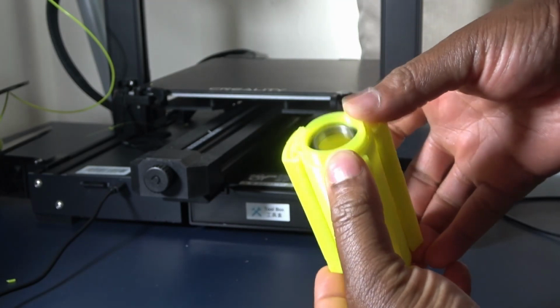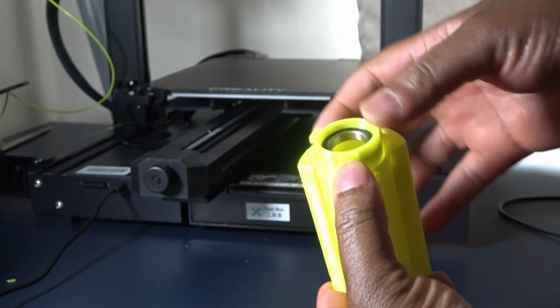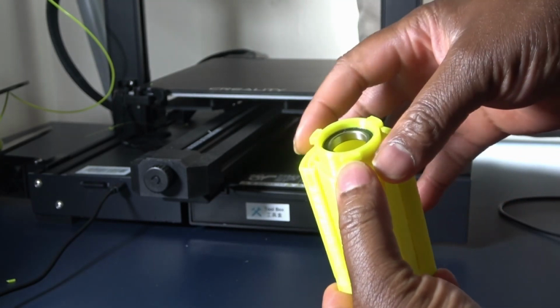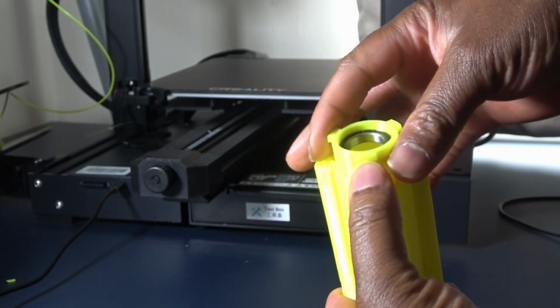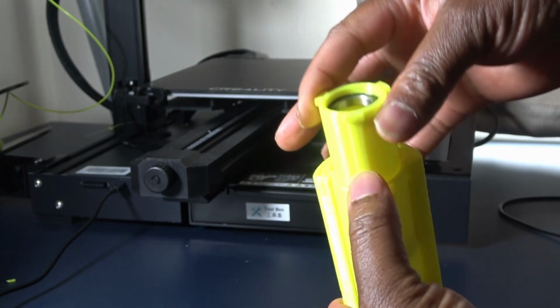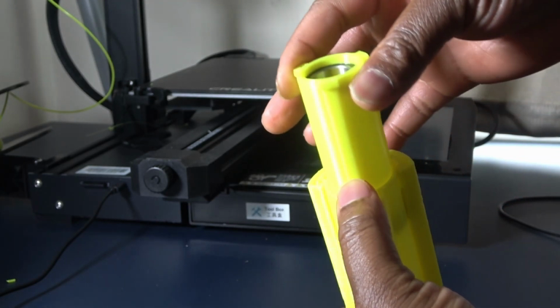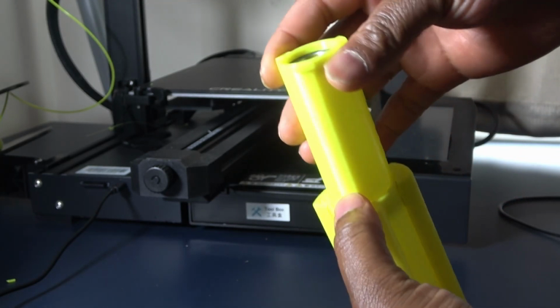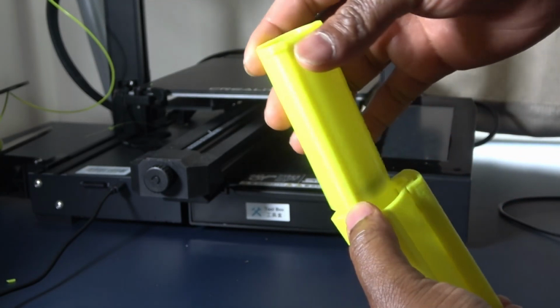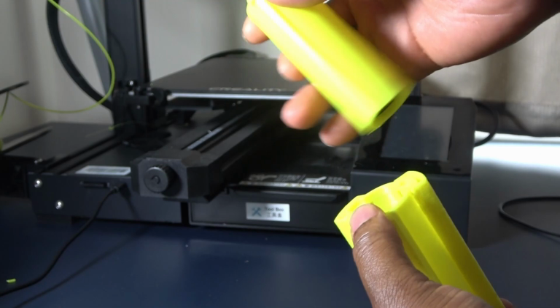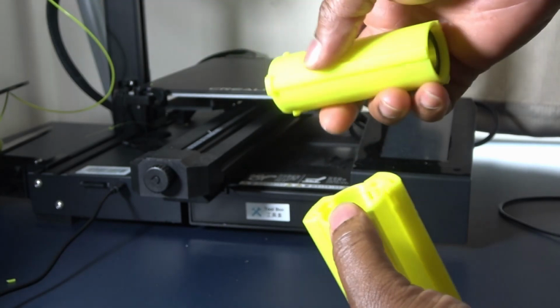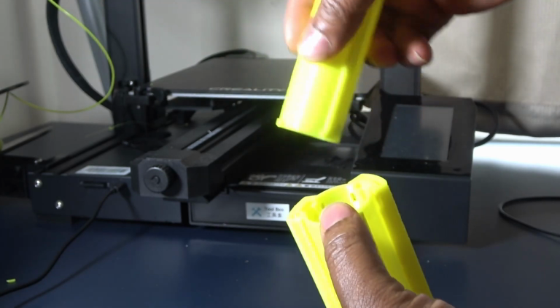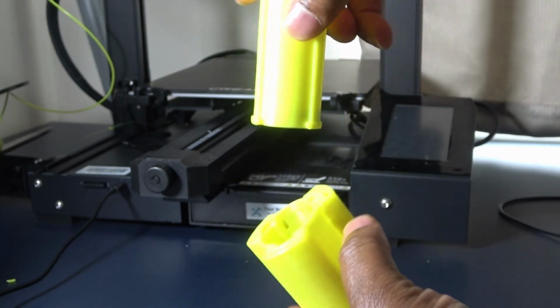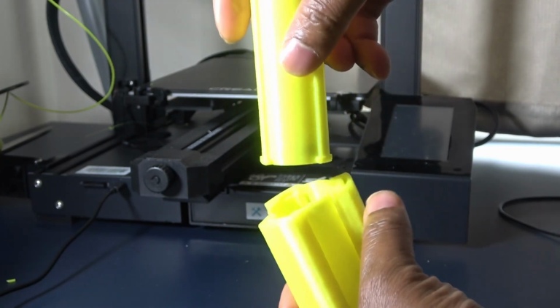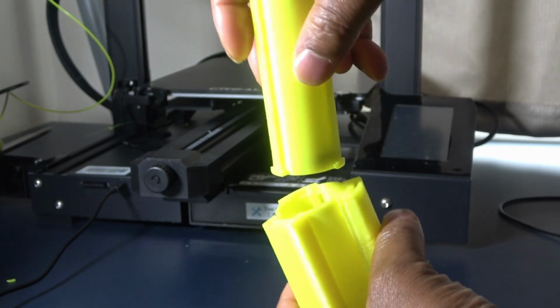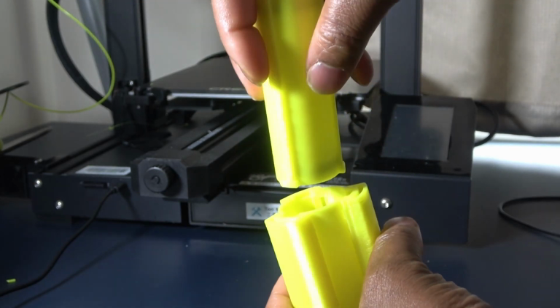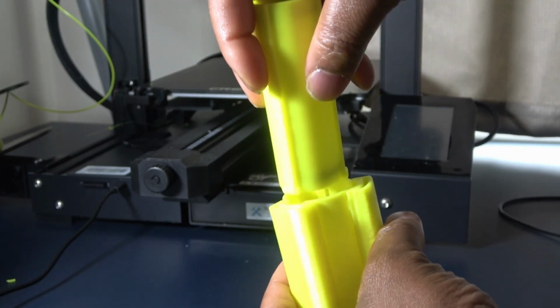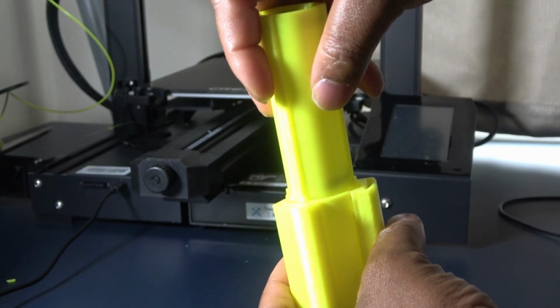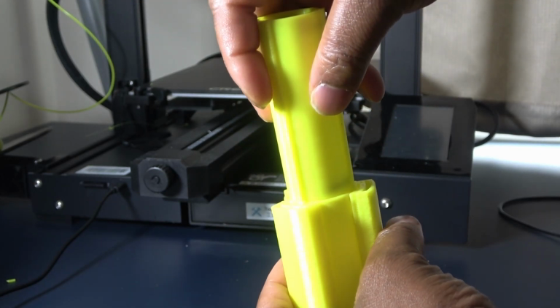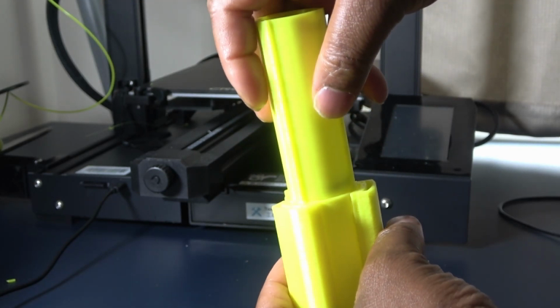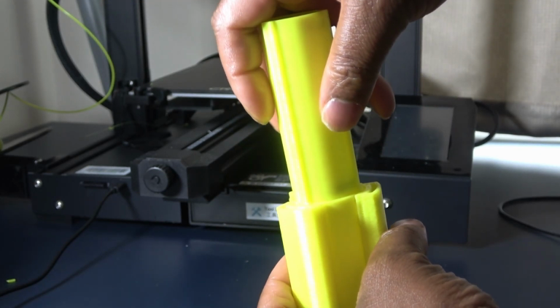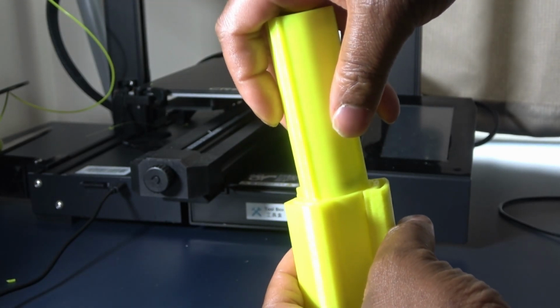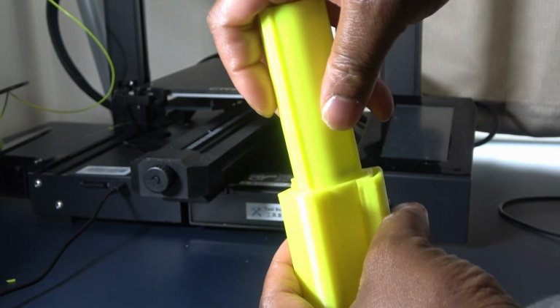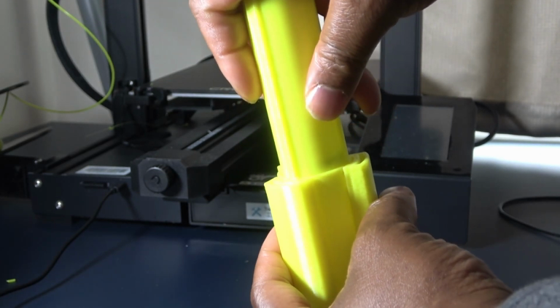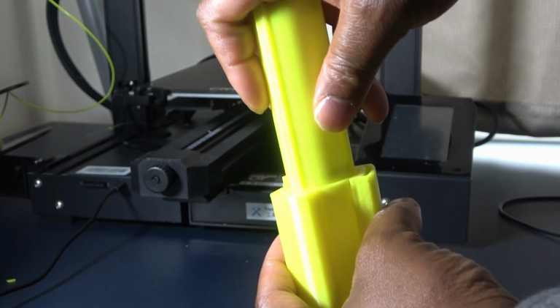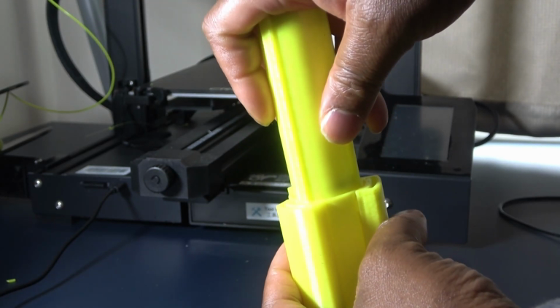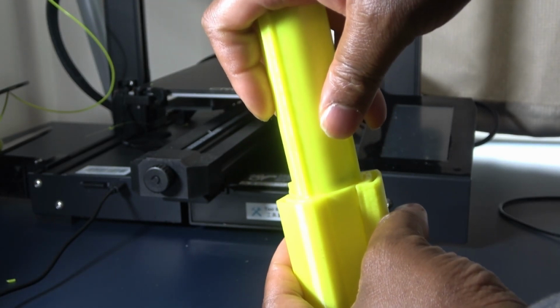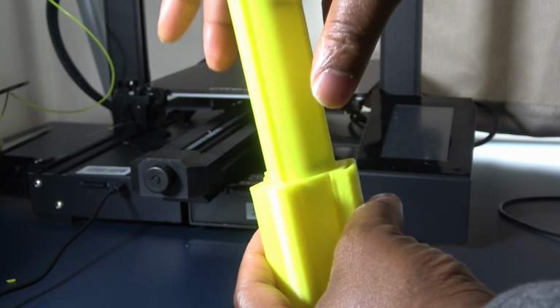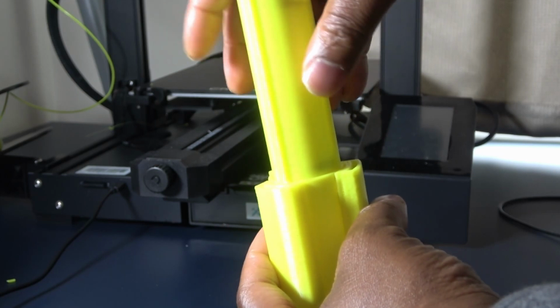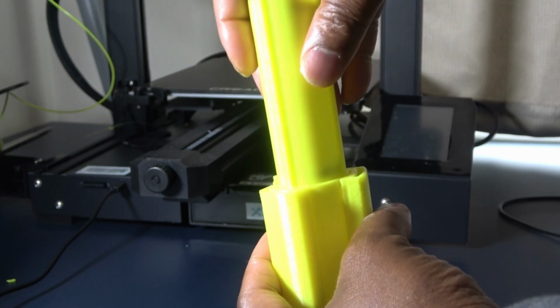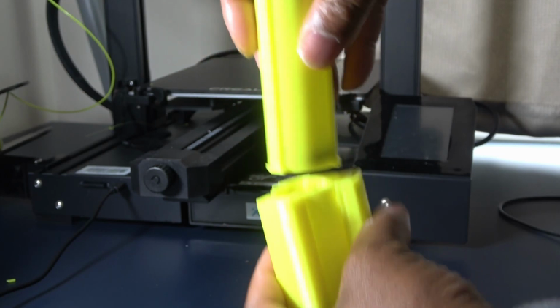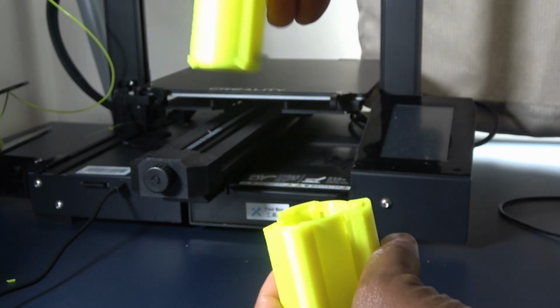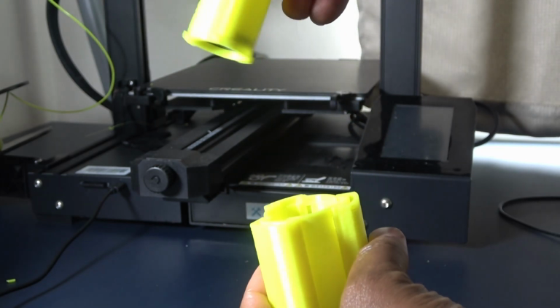If after printing the inner sleeve does not click in, you may want to clean it a bit. But I find that pushing it in the other way makes a huge difference.